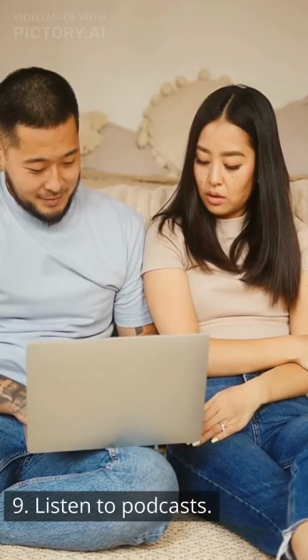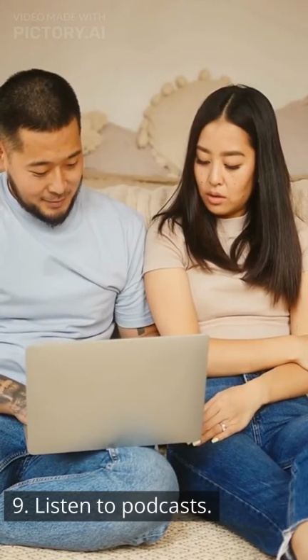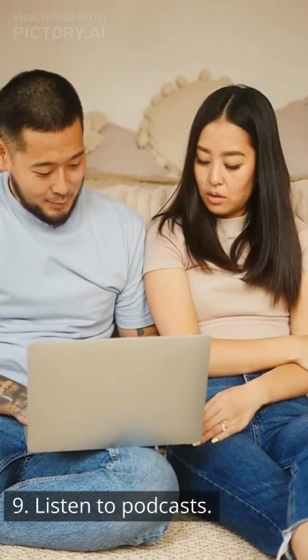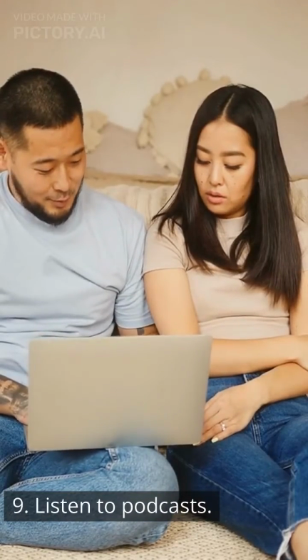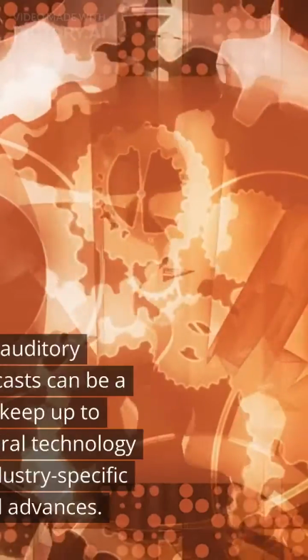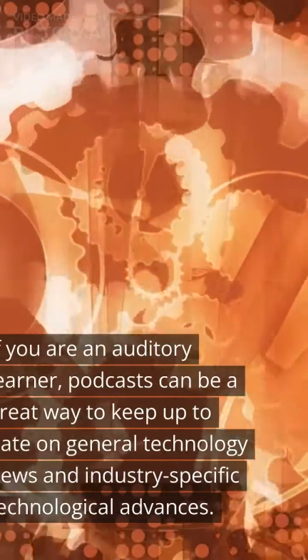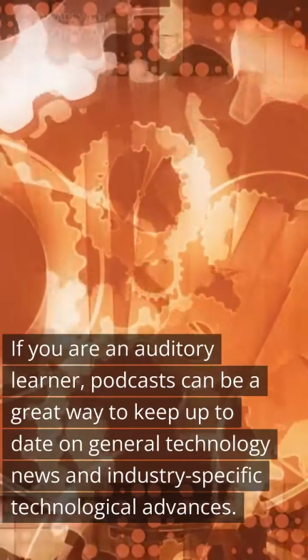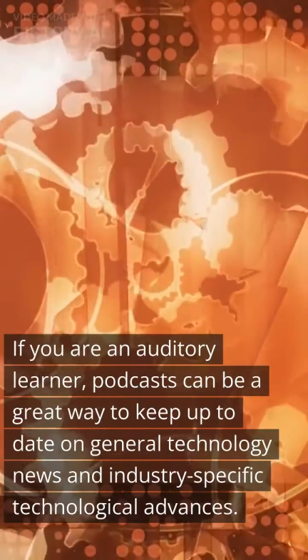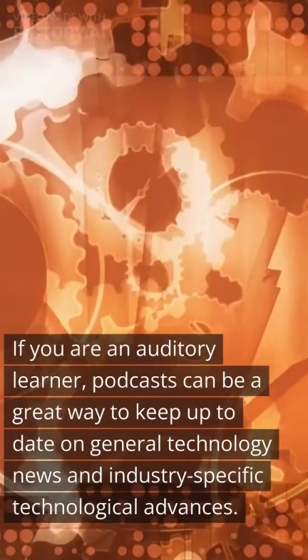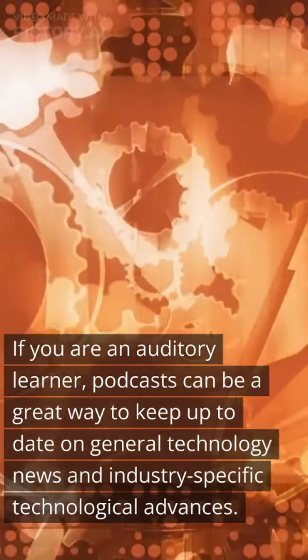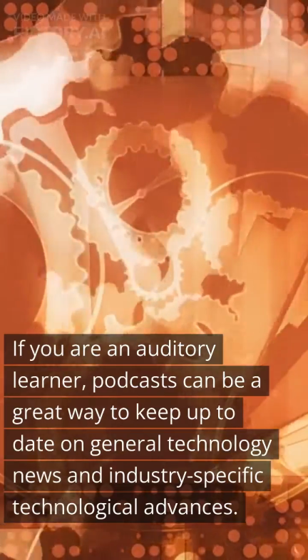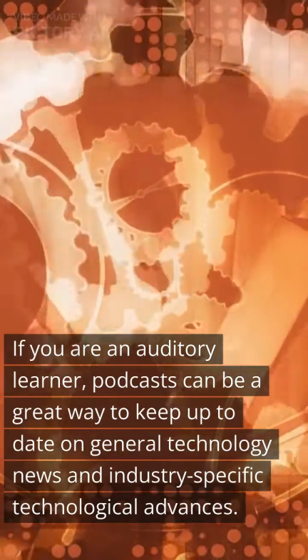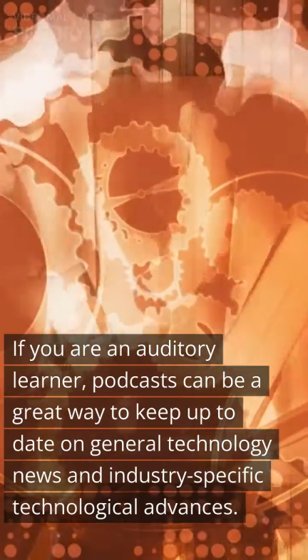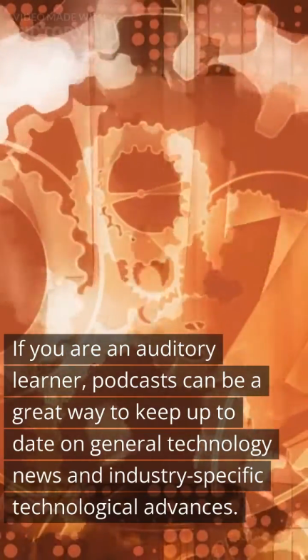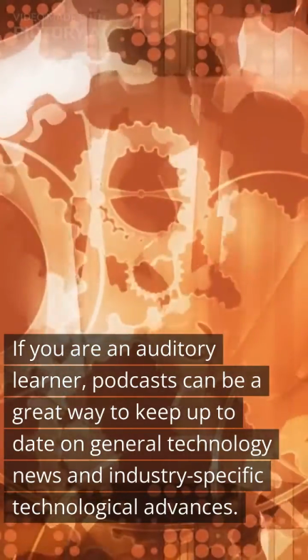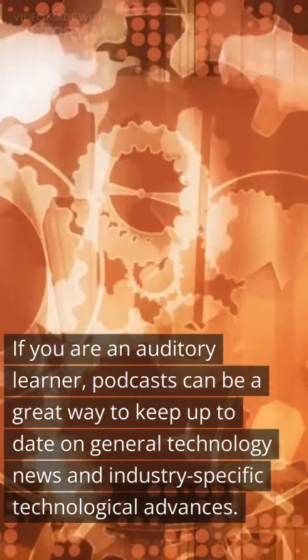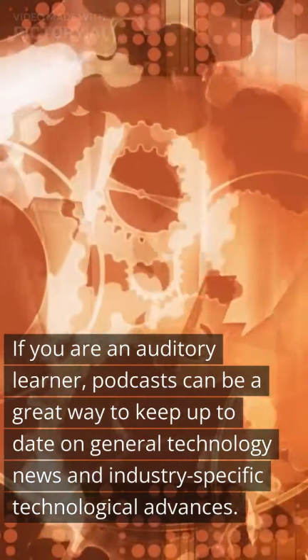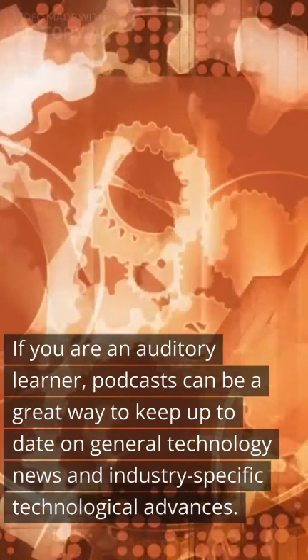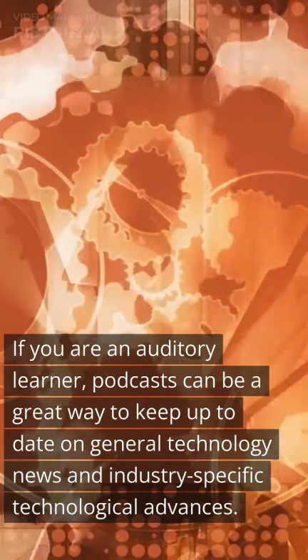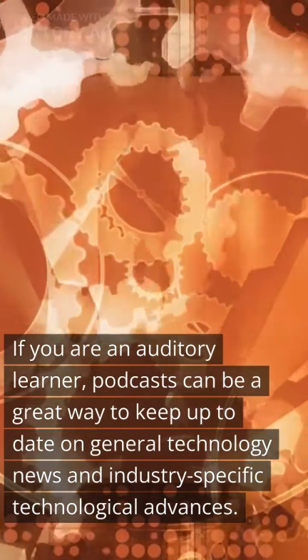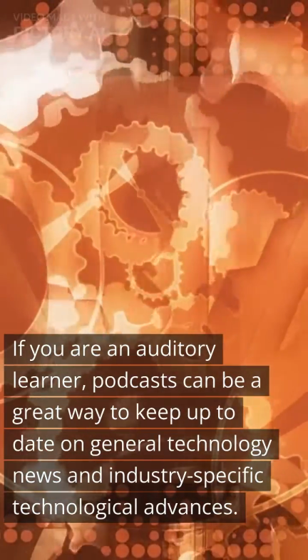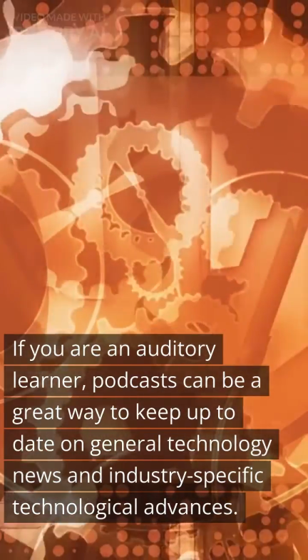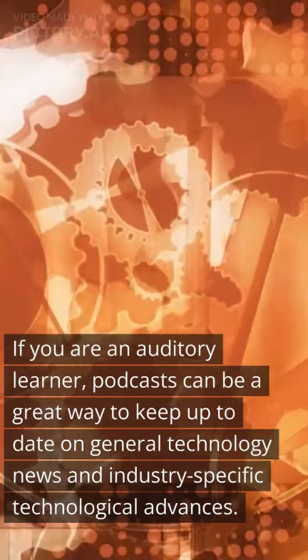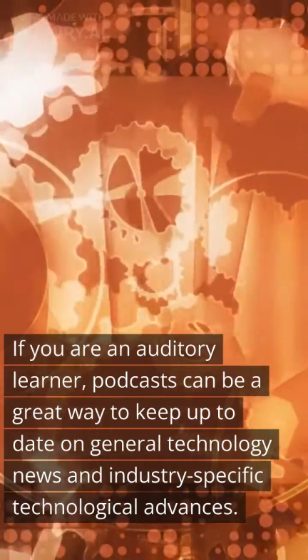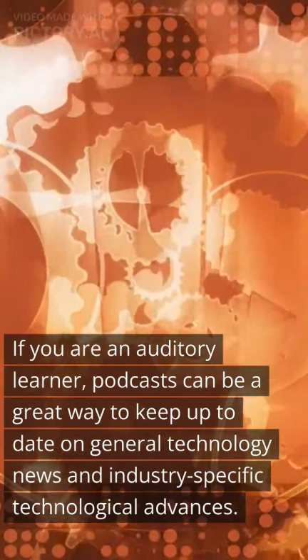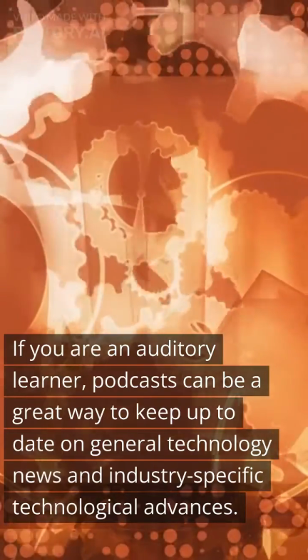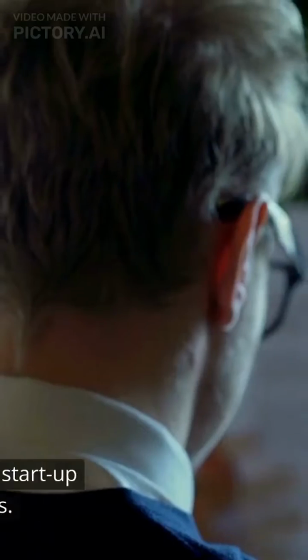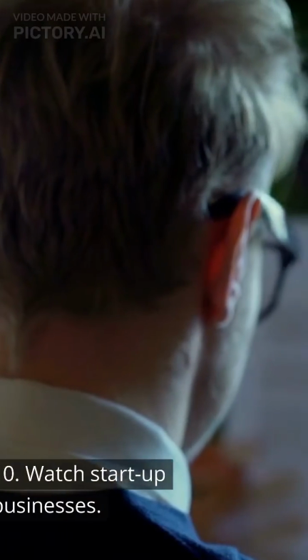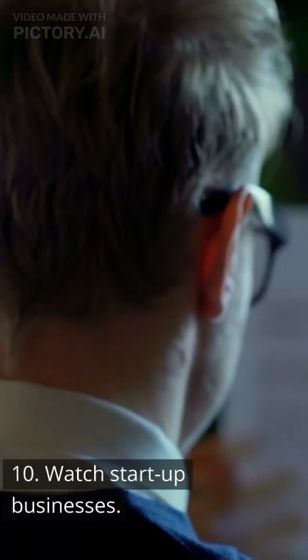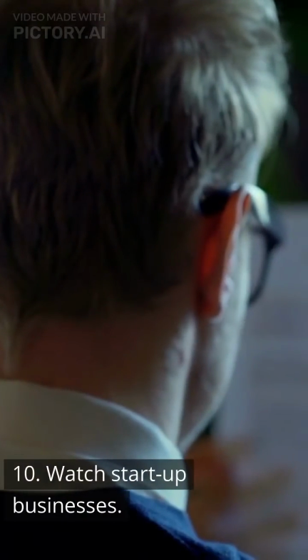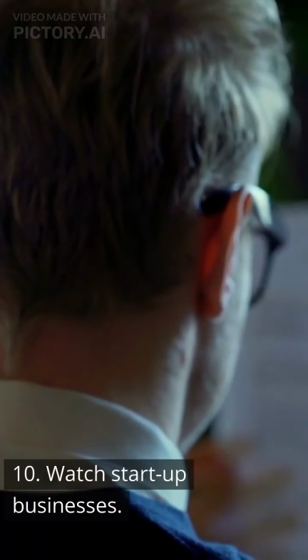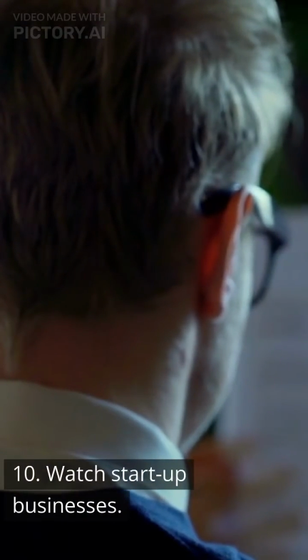9. Listen to podcasts. If you are an auditory learner, podcasts can be a great way to keep up to date on general technology news and industry-specific technological advances. 10. Watch startup businesses.